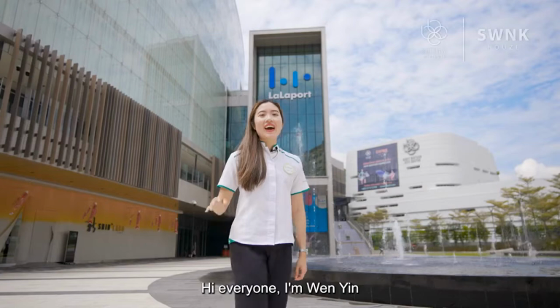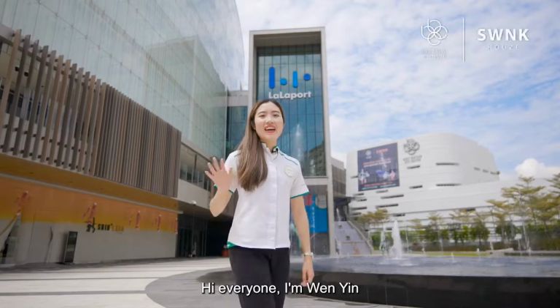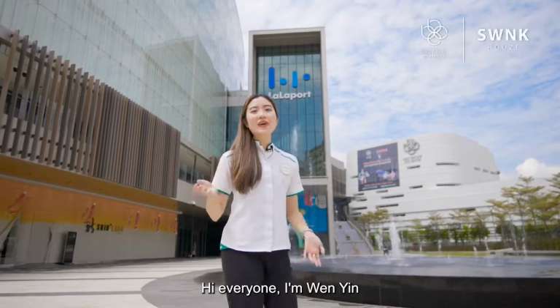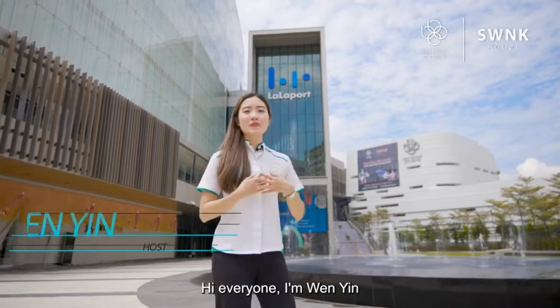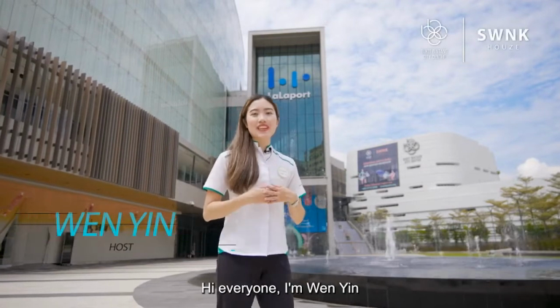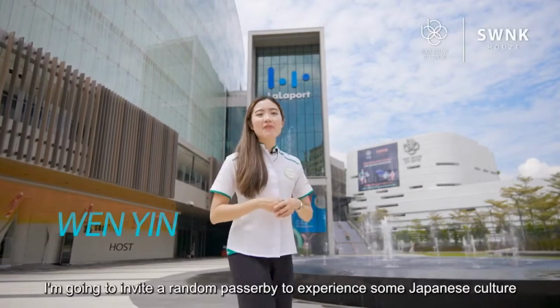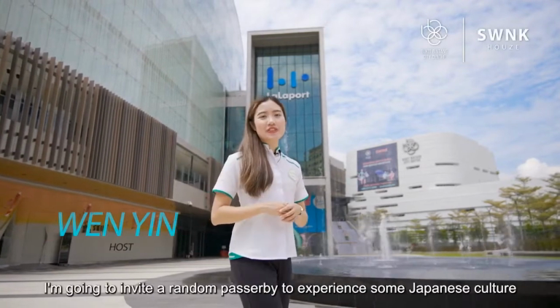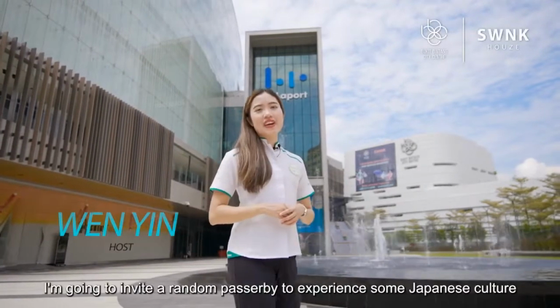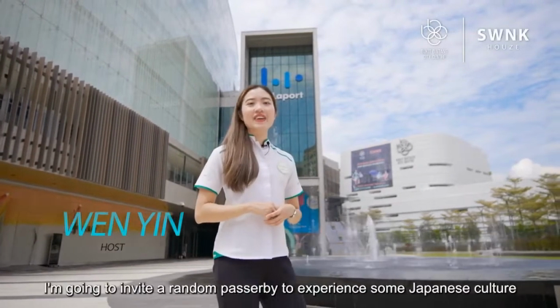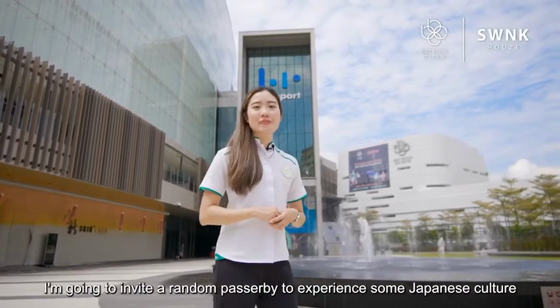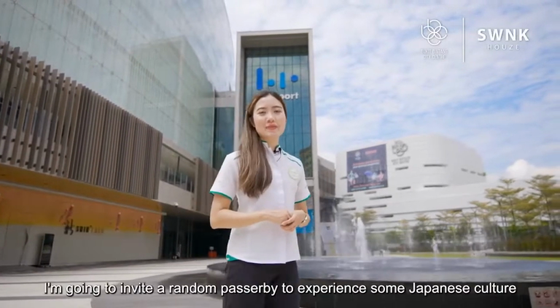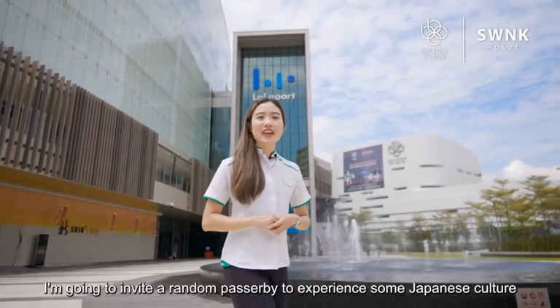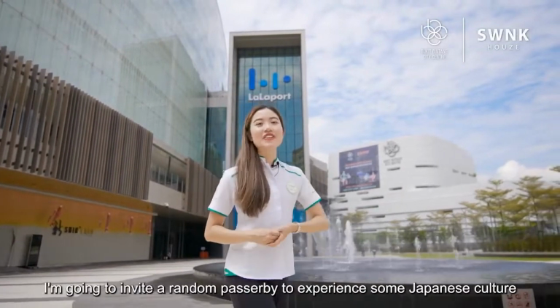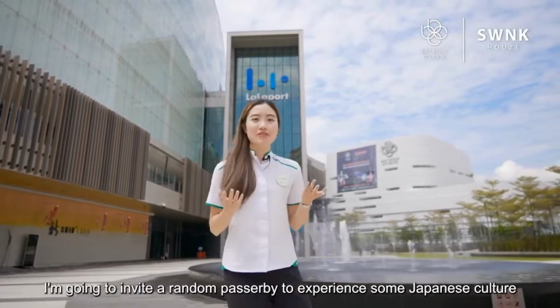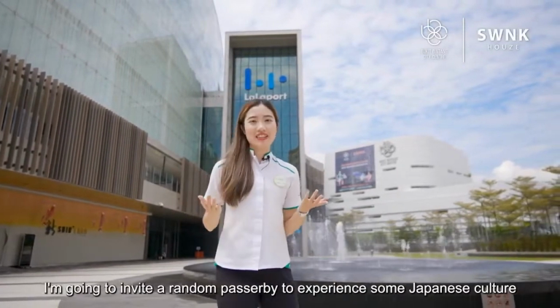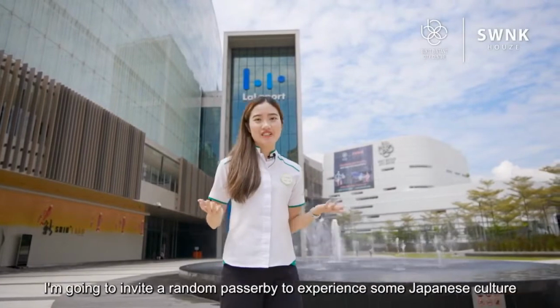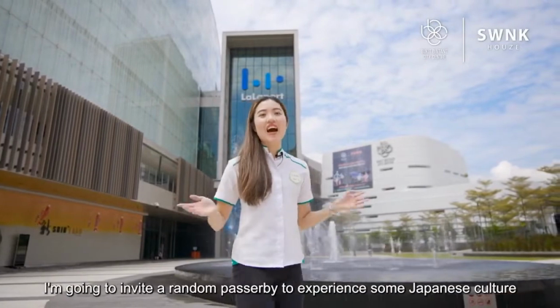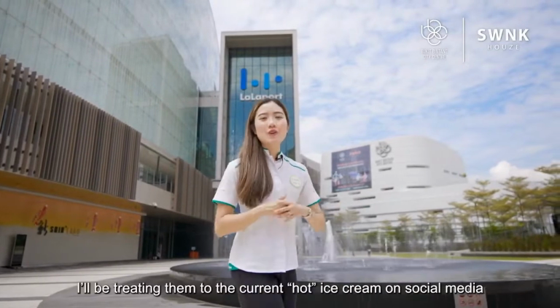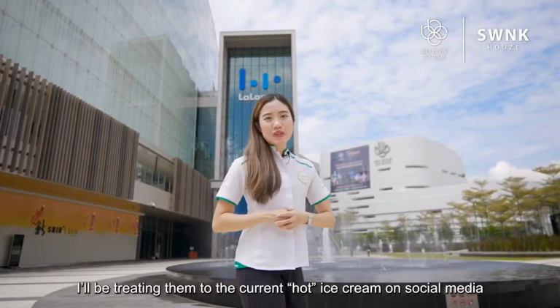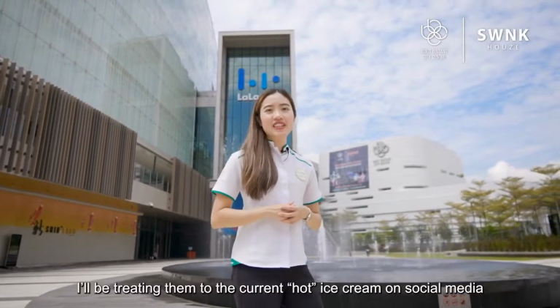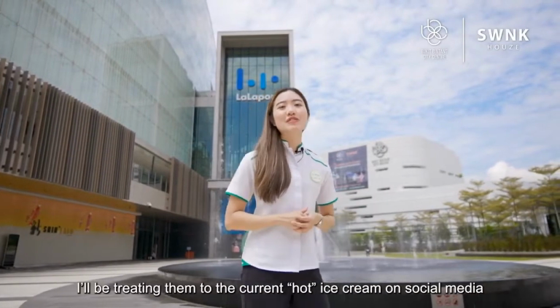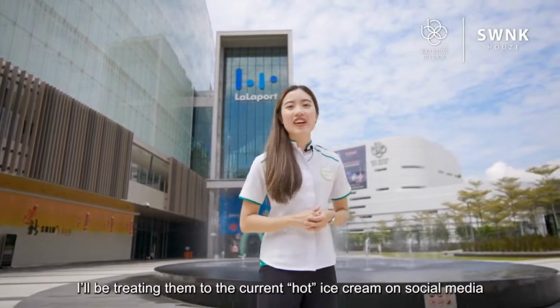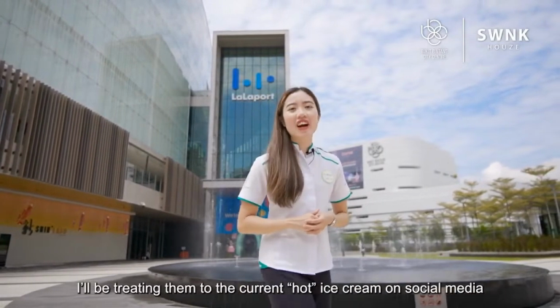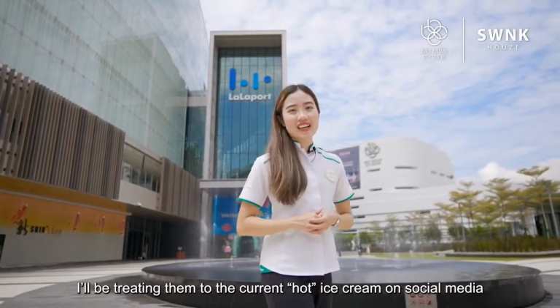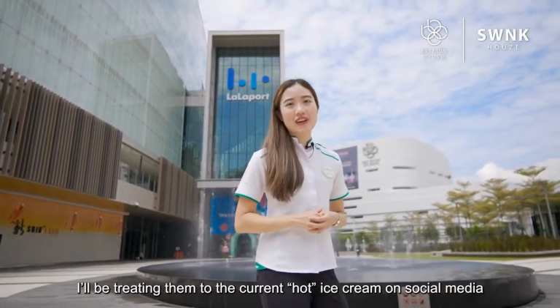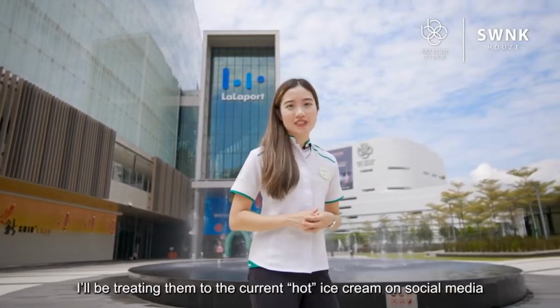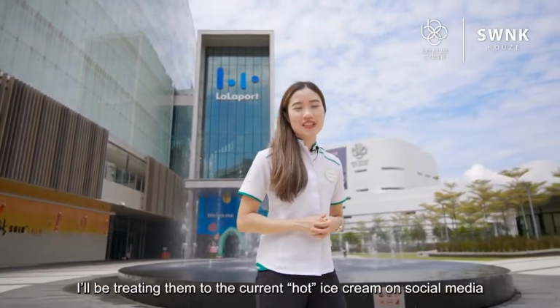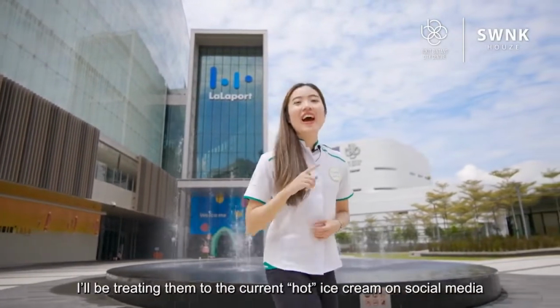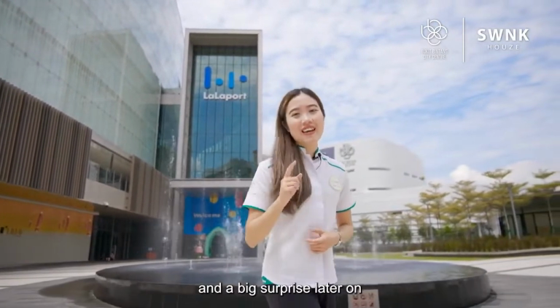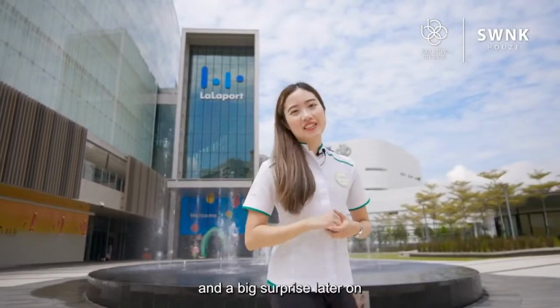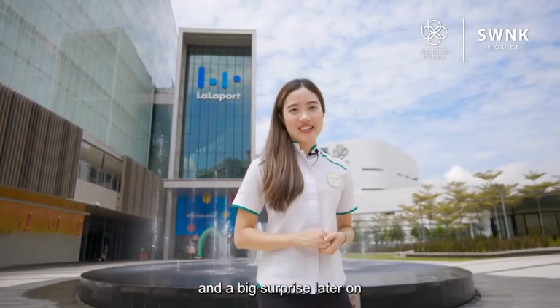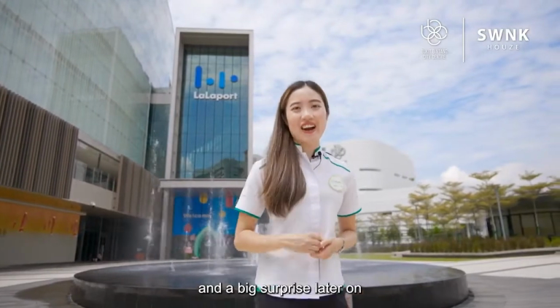Hi everyone, I'm Wenyan. I'm going to invite a random passerby to experience some Japanese culture. I'll also be treating them to the current hot ice cream on social media and a big surprise later on.